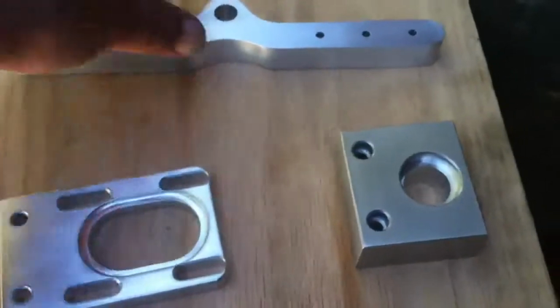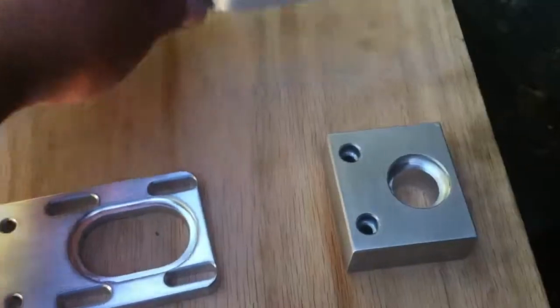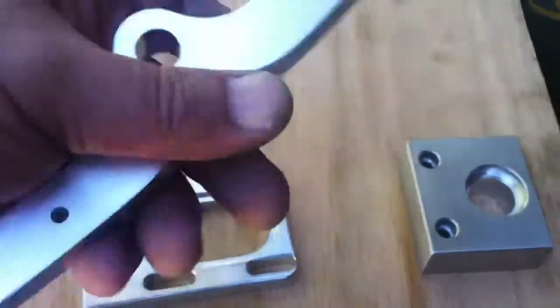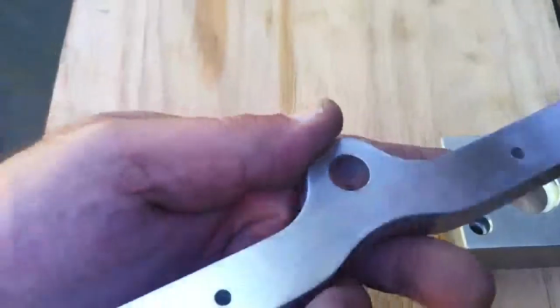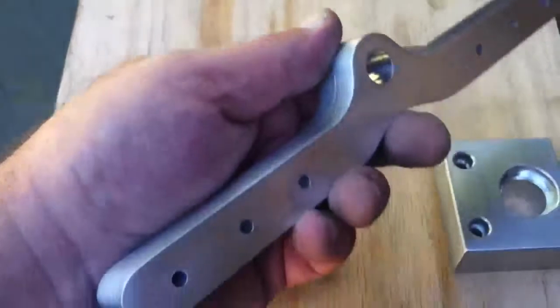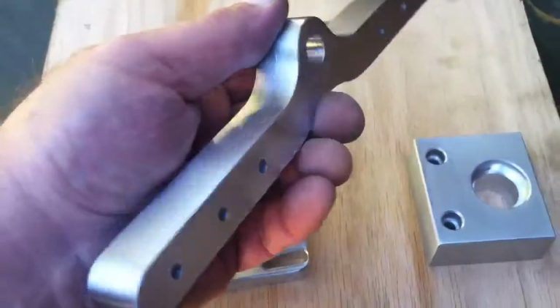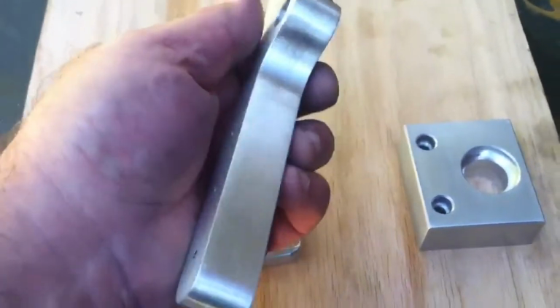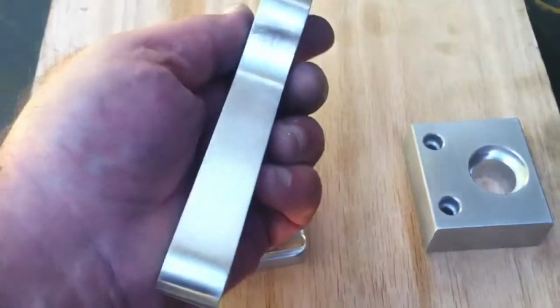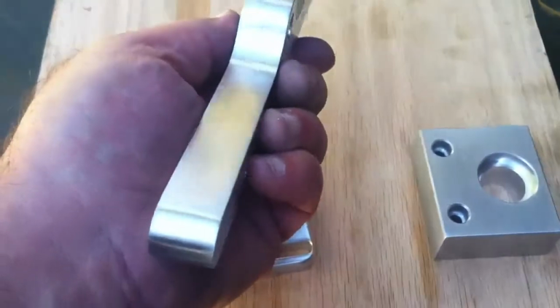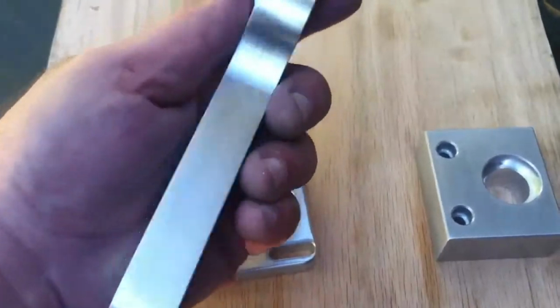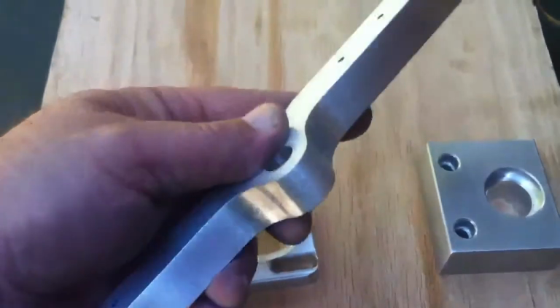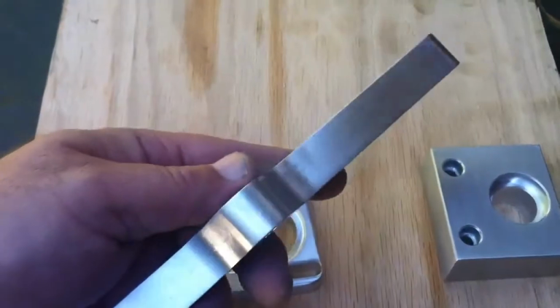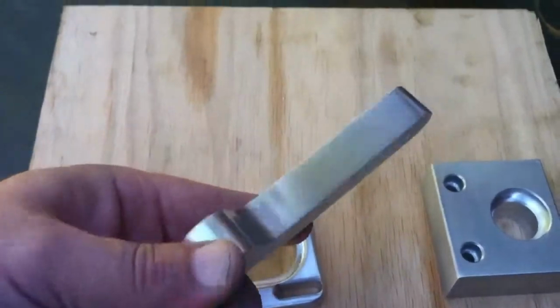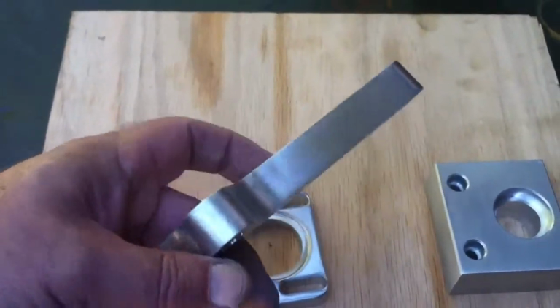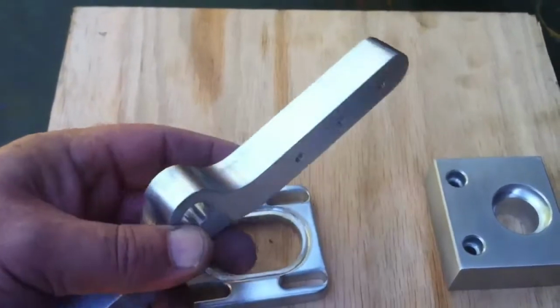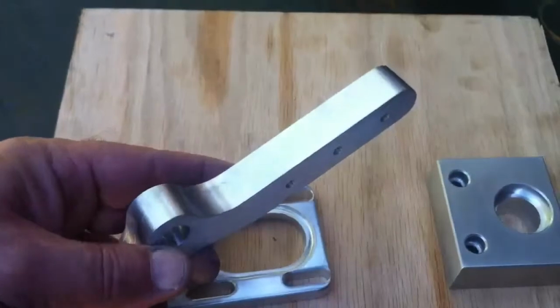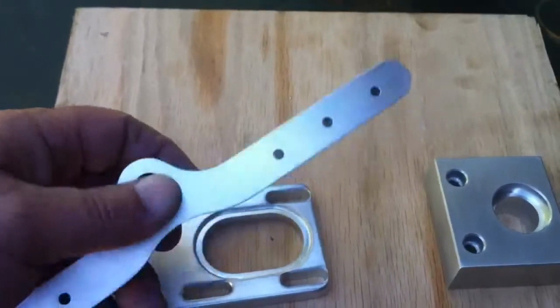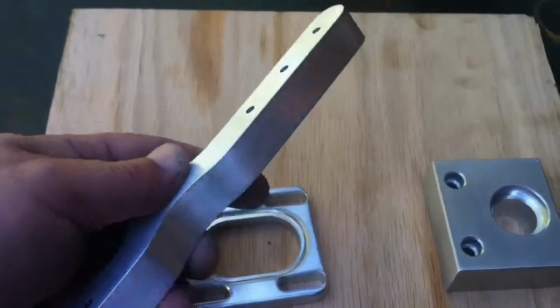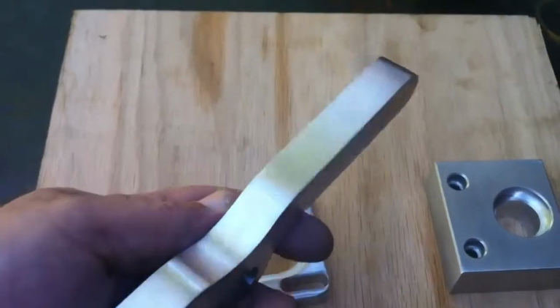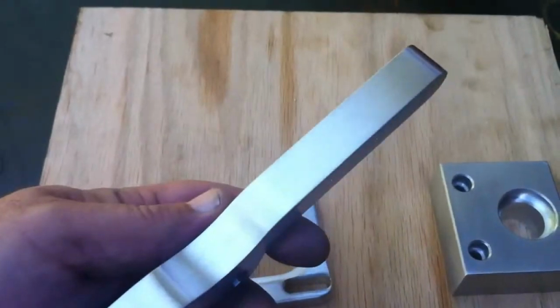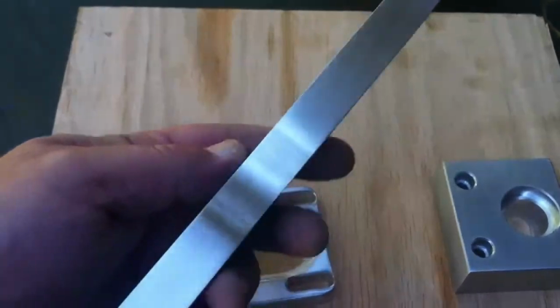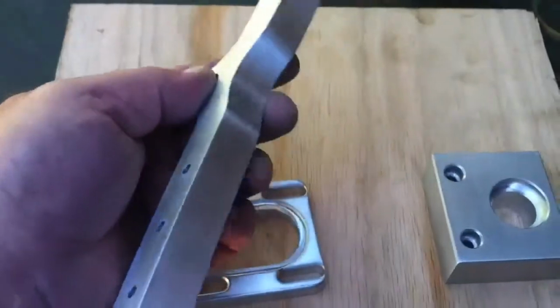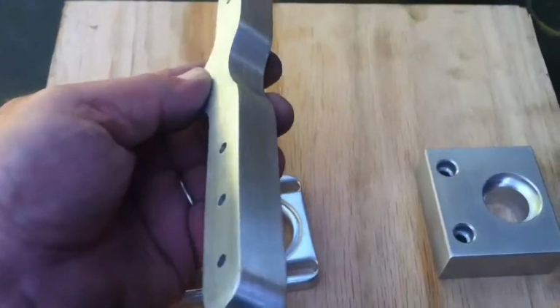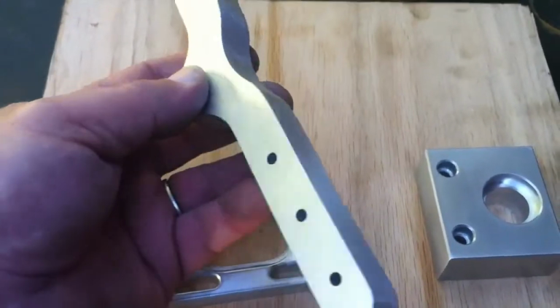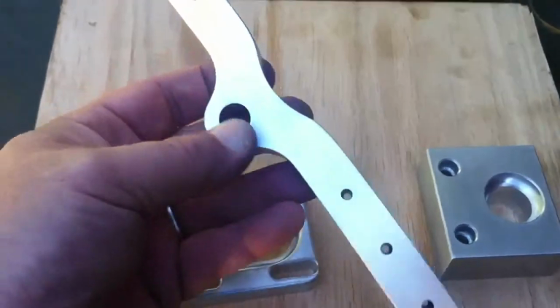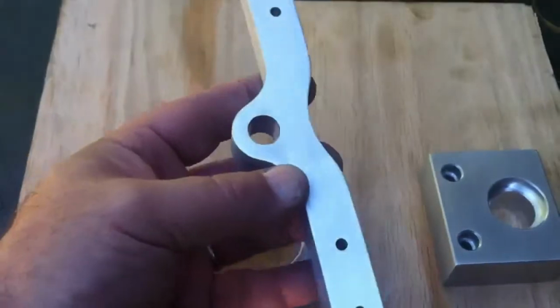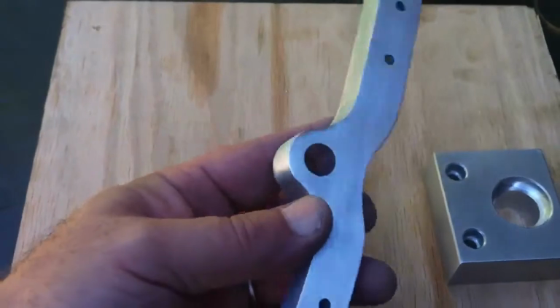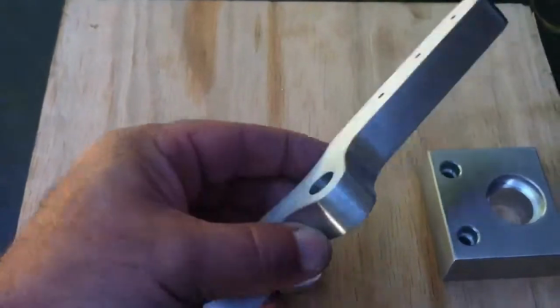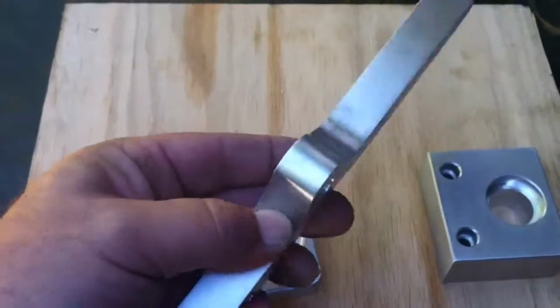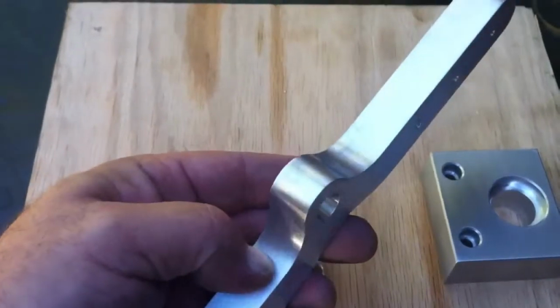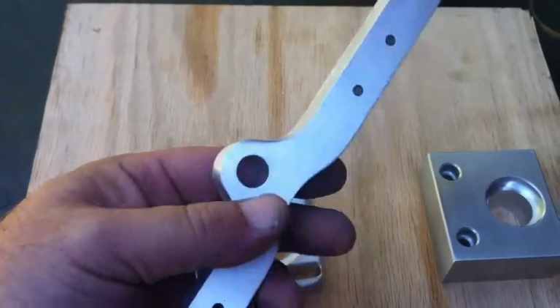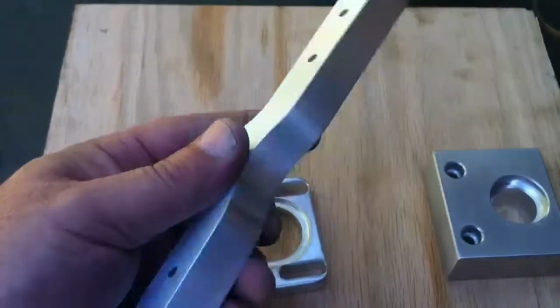This one I messed up — I made my tabs too small and it cut free before I did my finish pass, so I had to hand finish it. But all was not lost; it turned out very well.